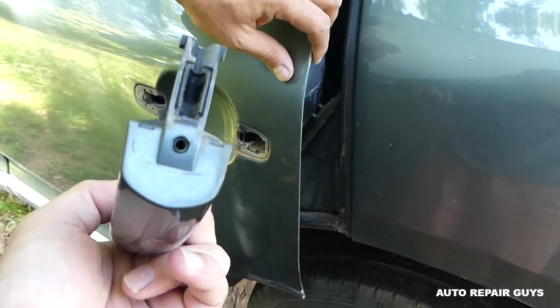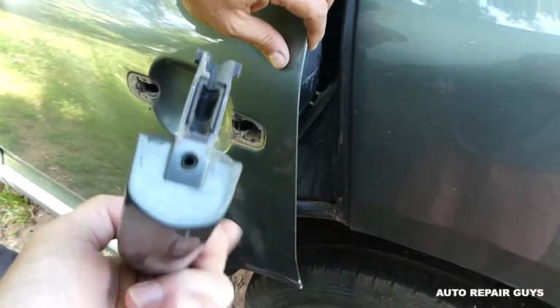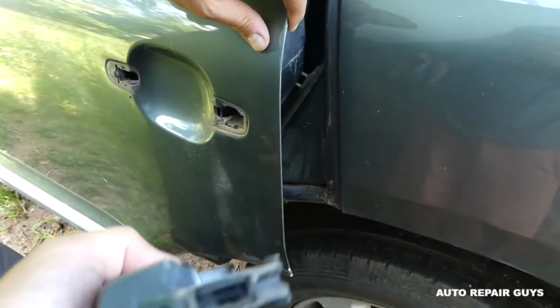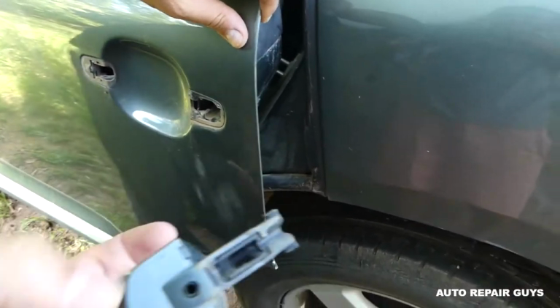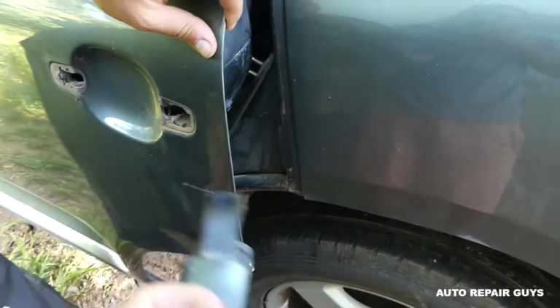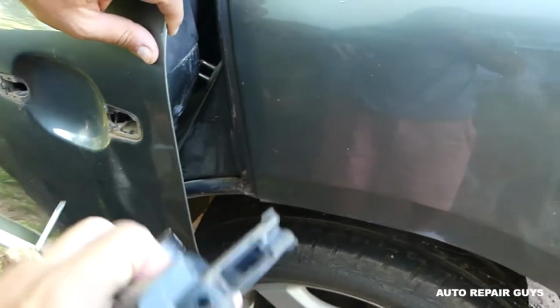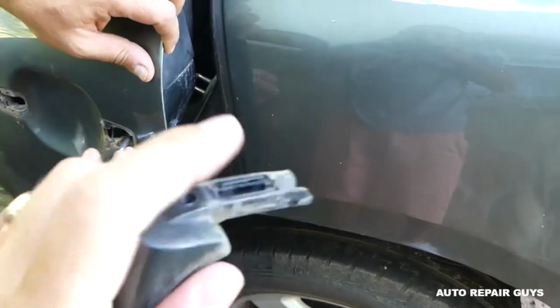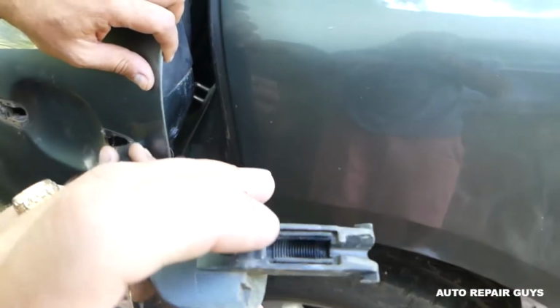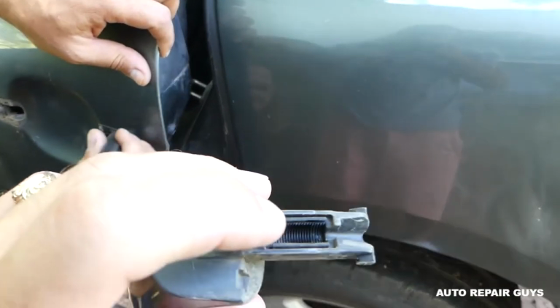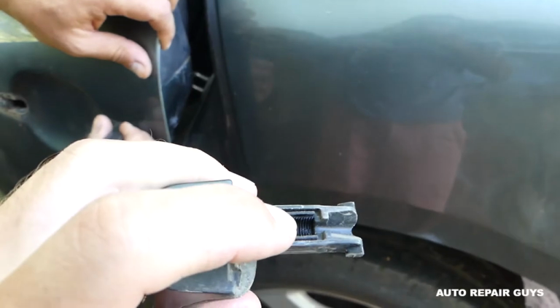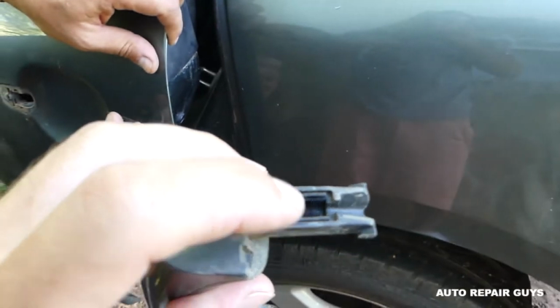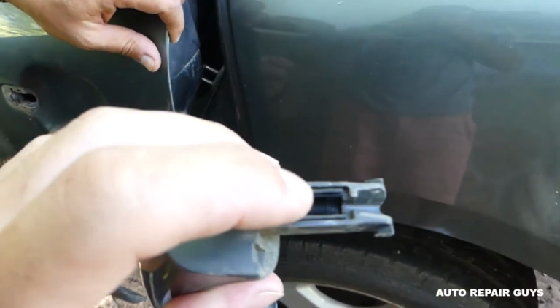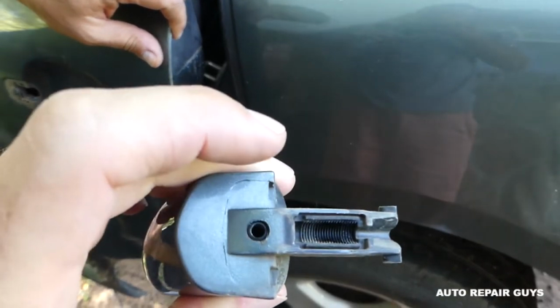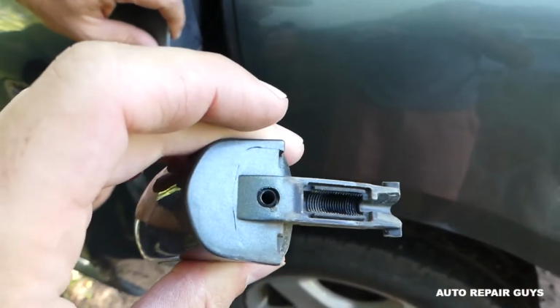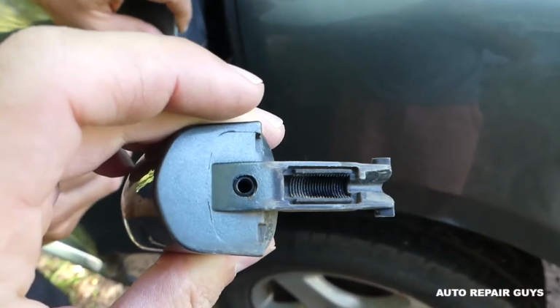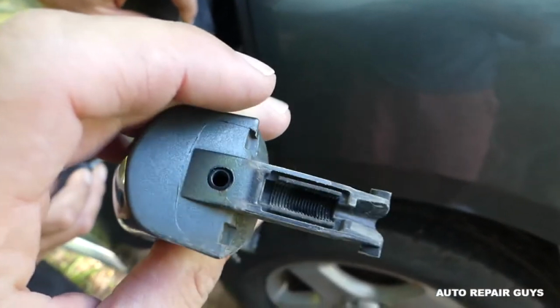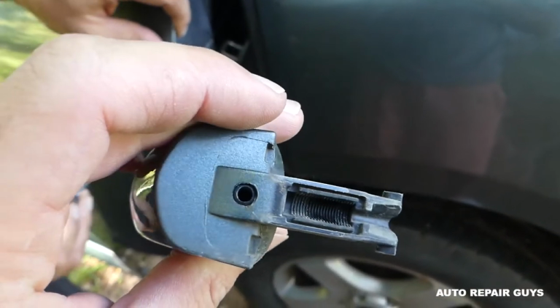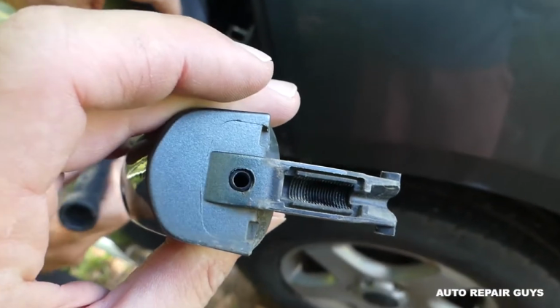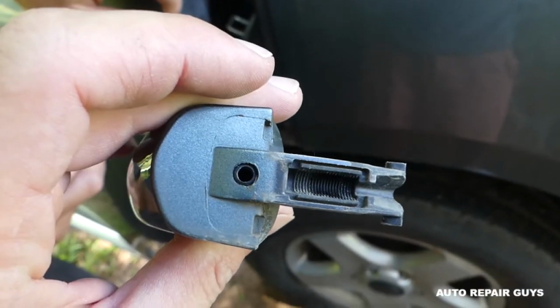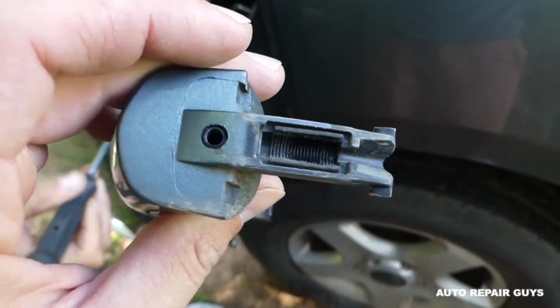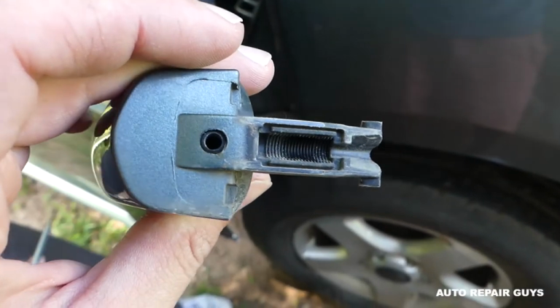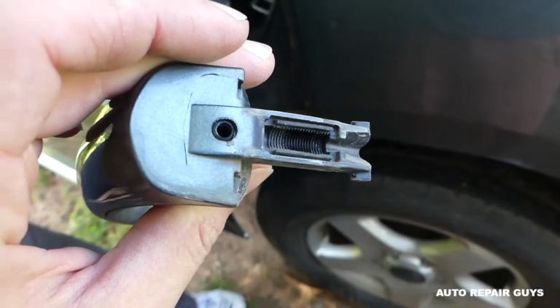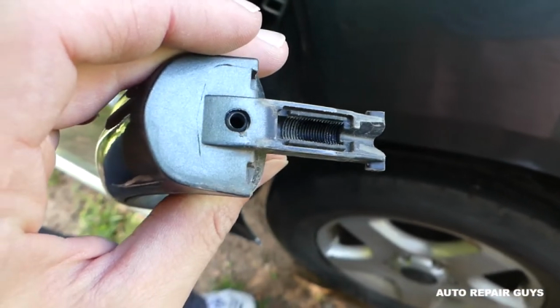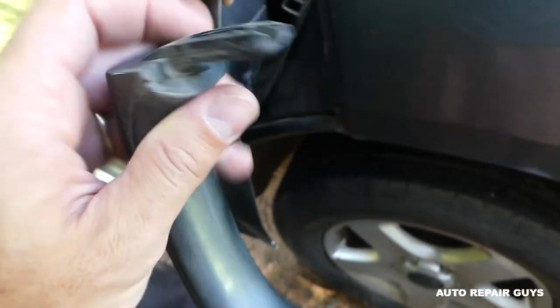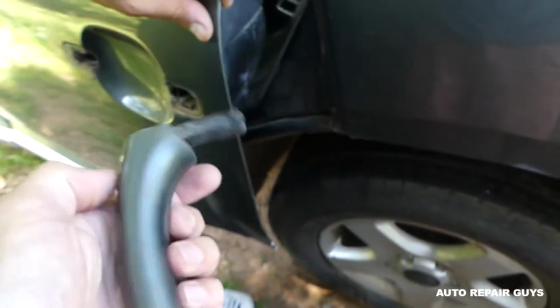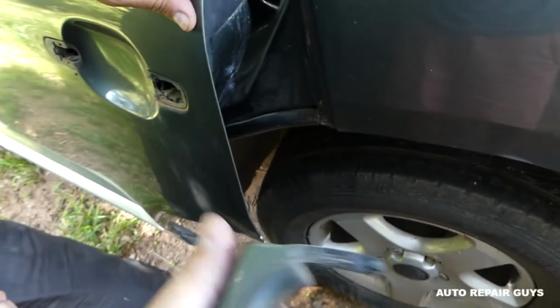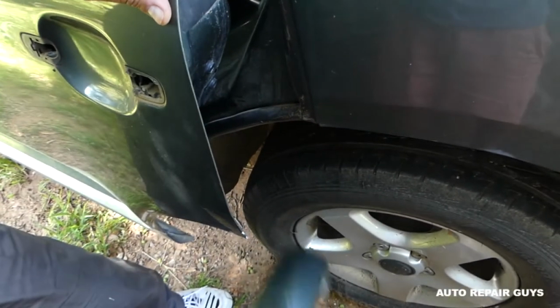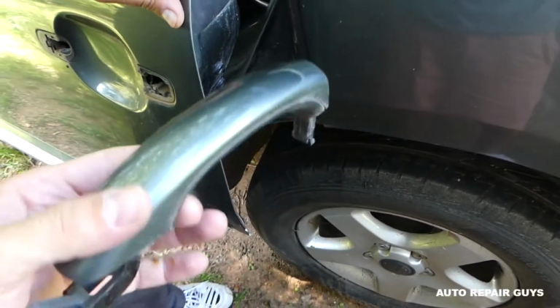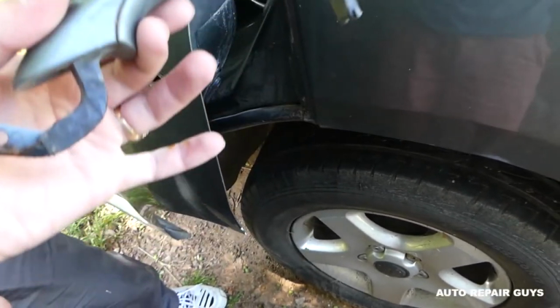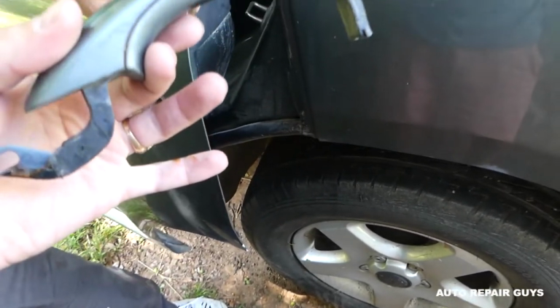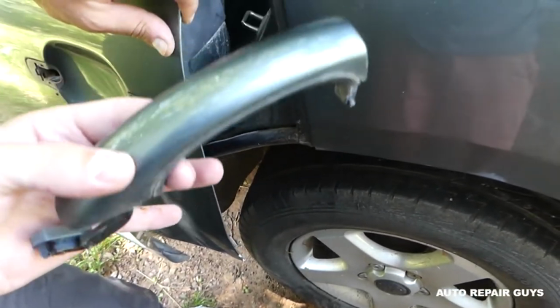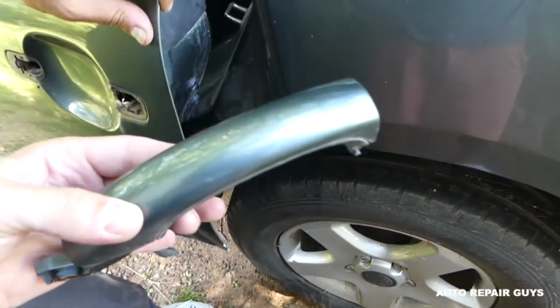You can see that's where the cable usually goes, and it's adjustable as well — you can pull it a little bit tighter or looser depending on how you want your door to open. Thank you guys for watching, please subscribe, and see you guys next time.